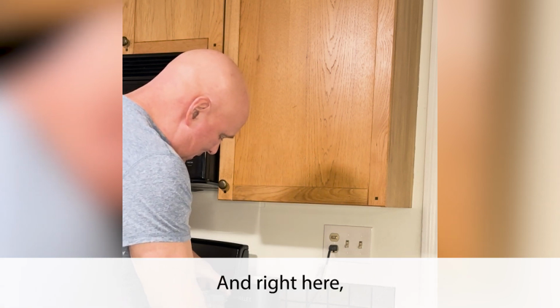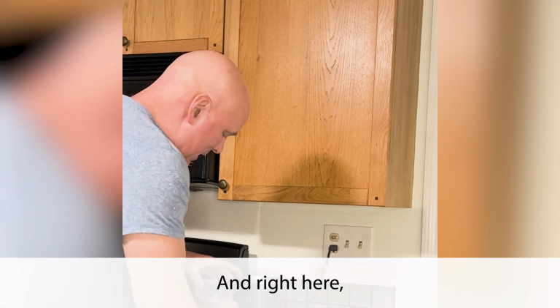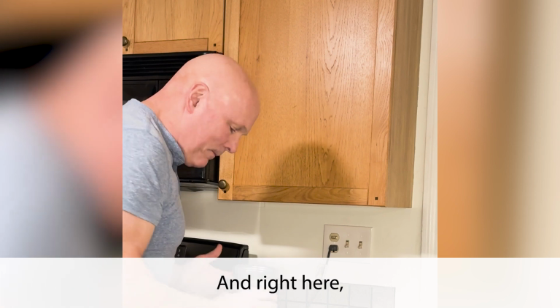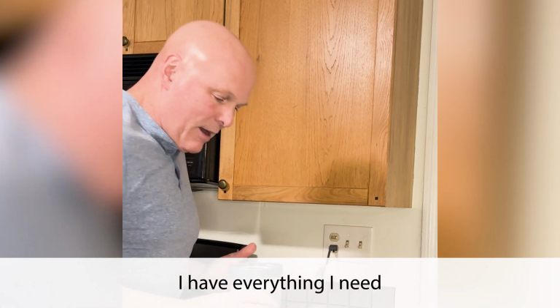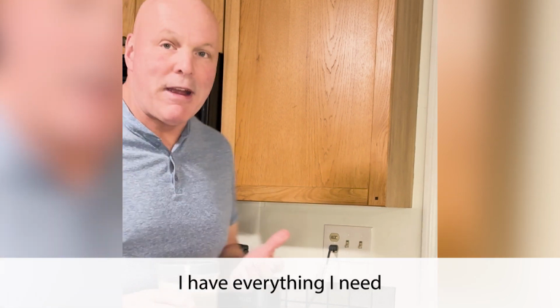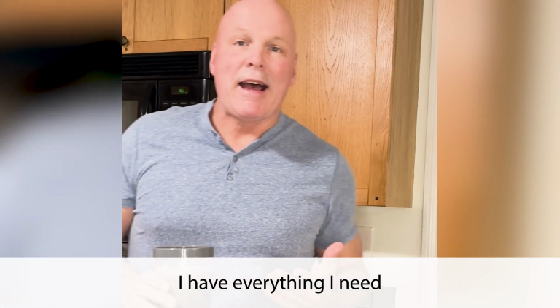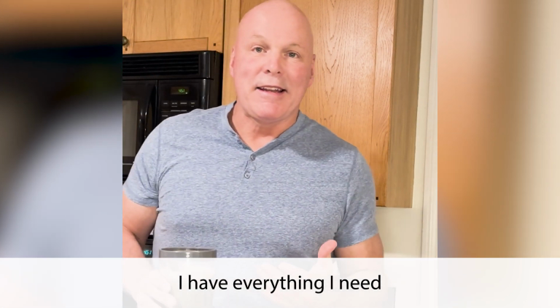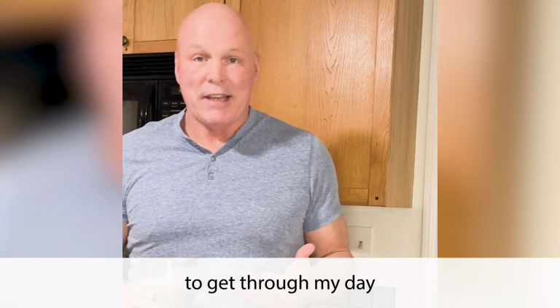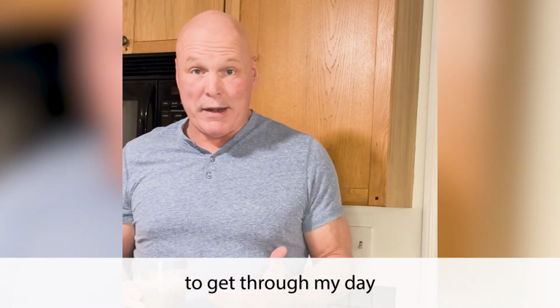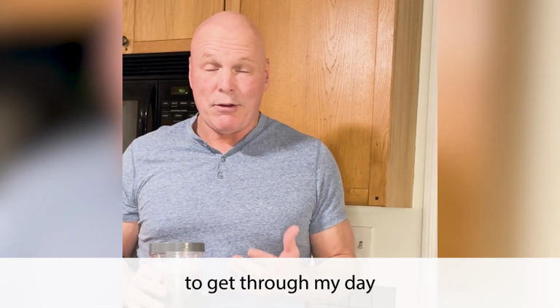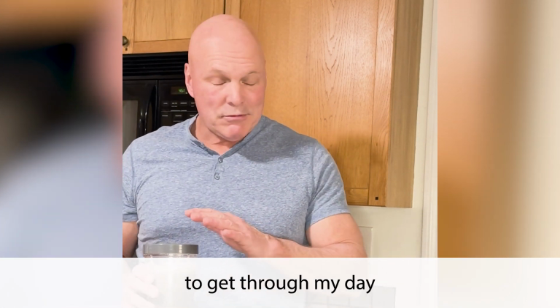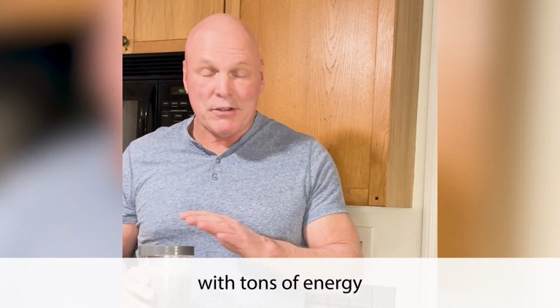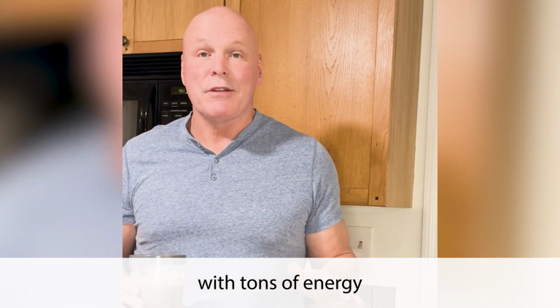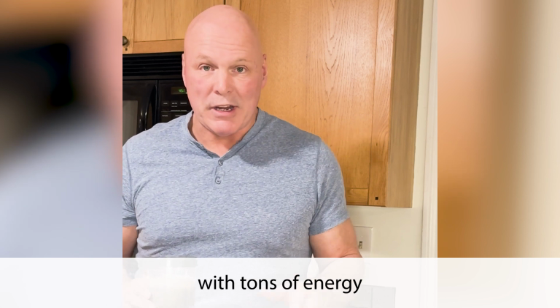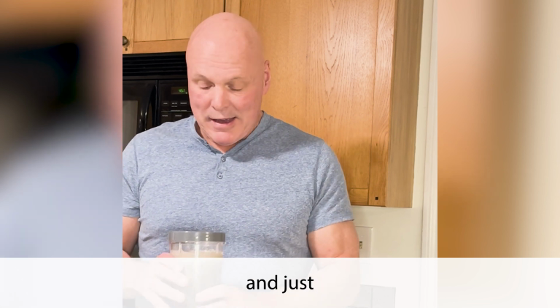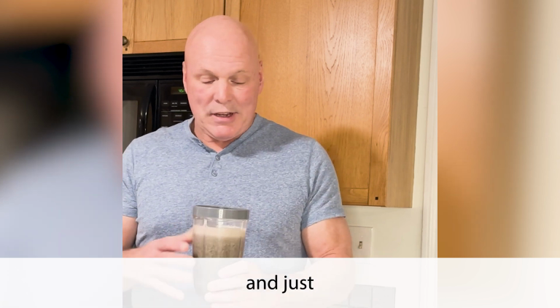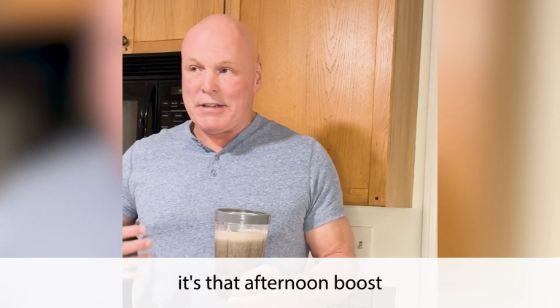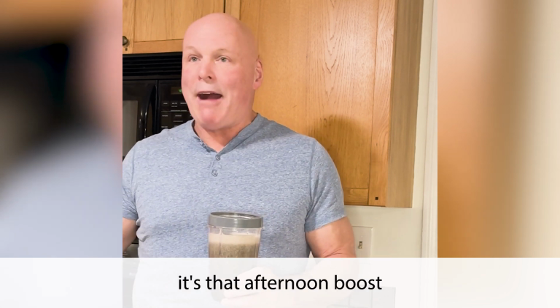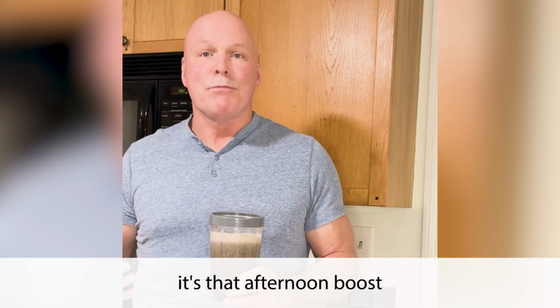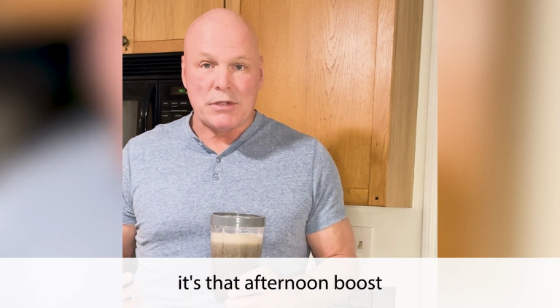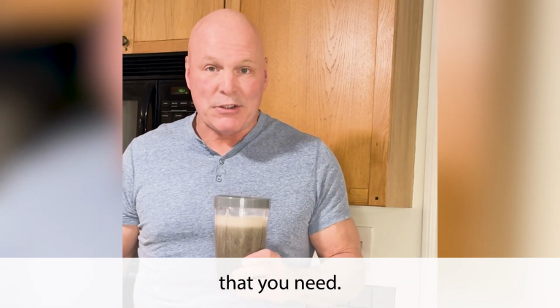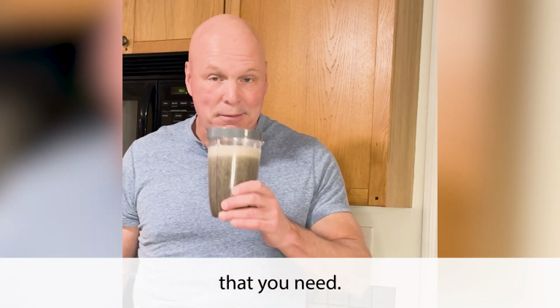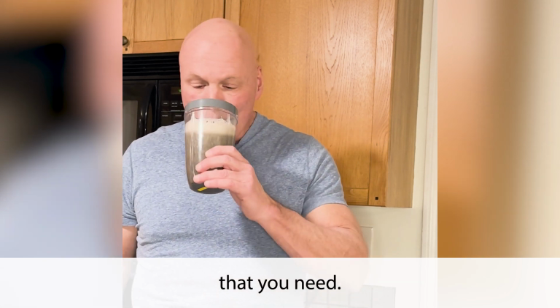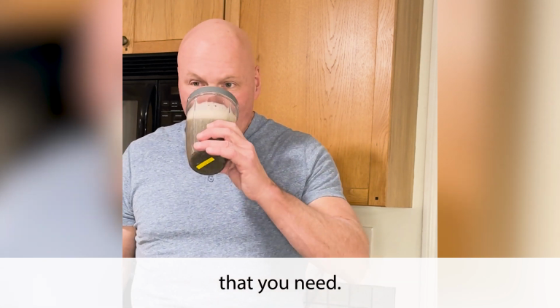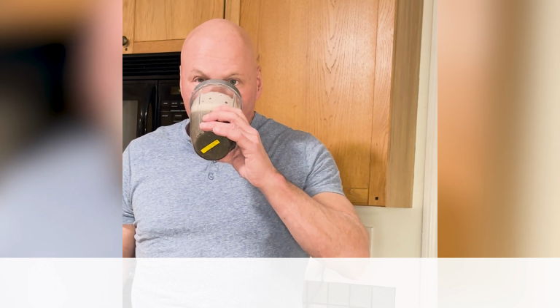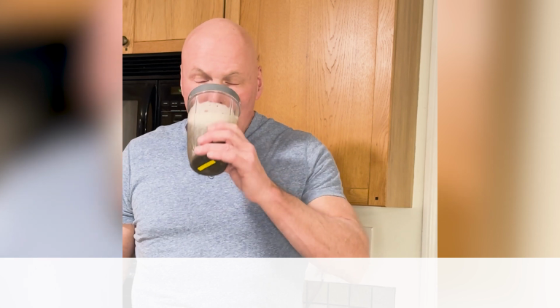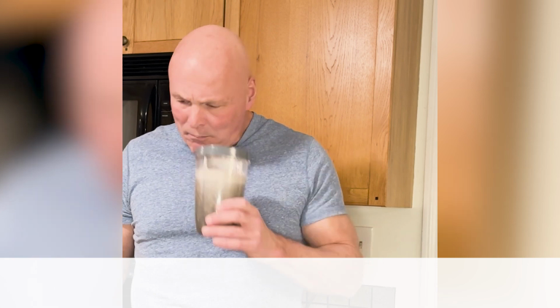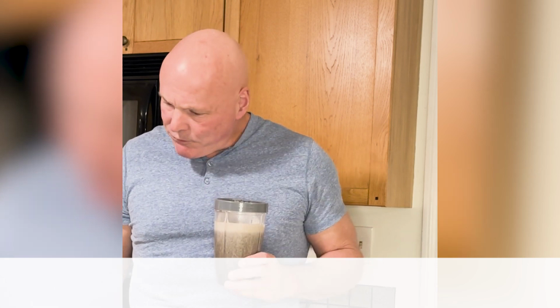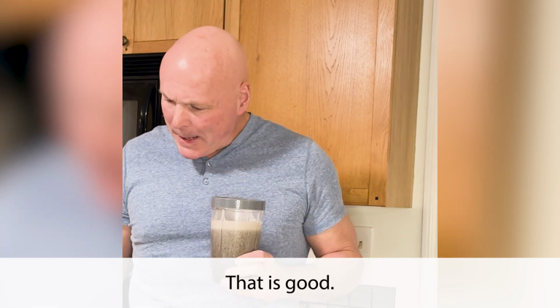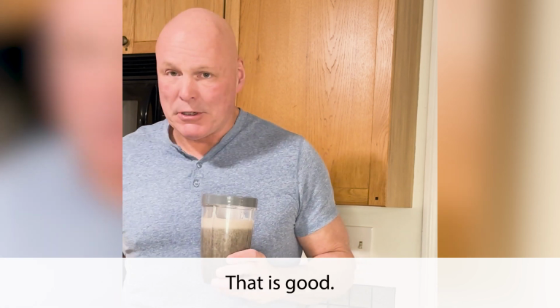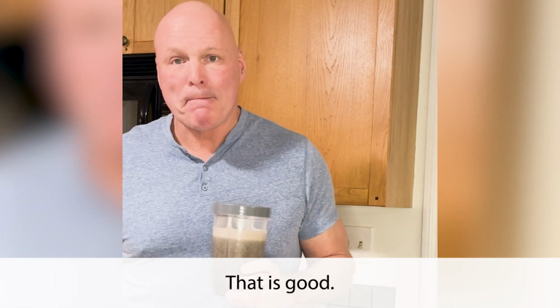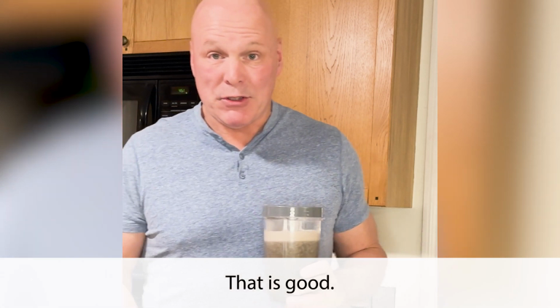Put a little rim on there. And right here, I have everything I need to get through my day with tons of energy — it's that afternoon boost that you need. That is good.